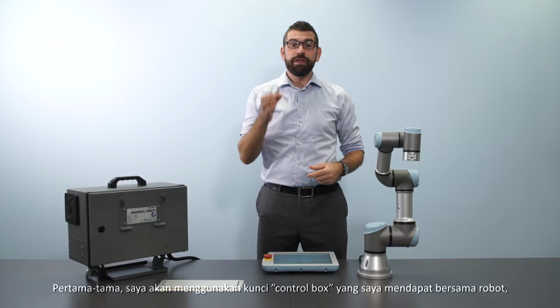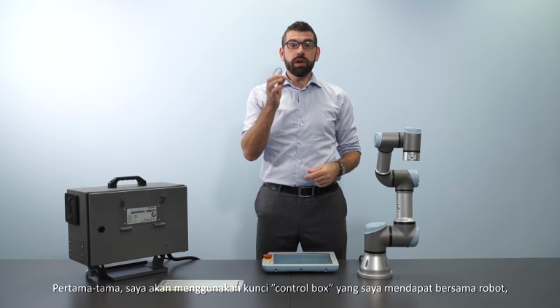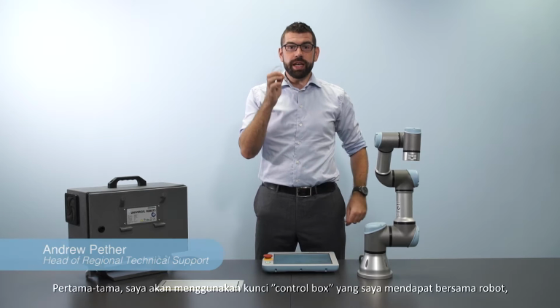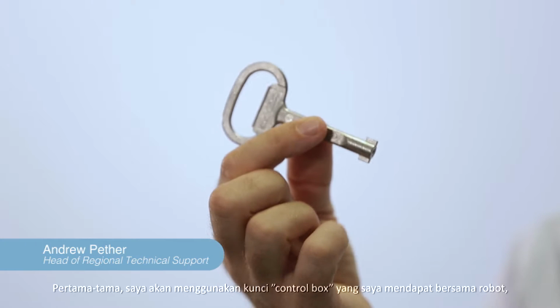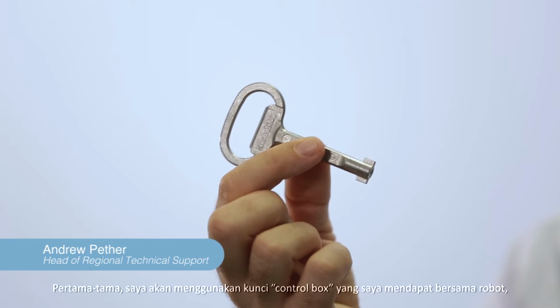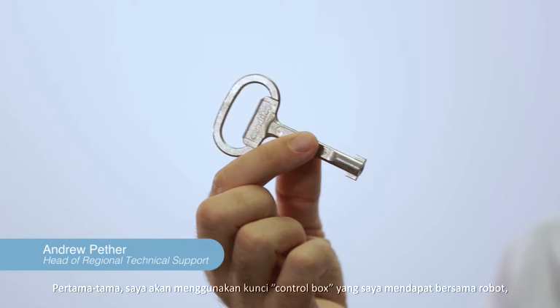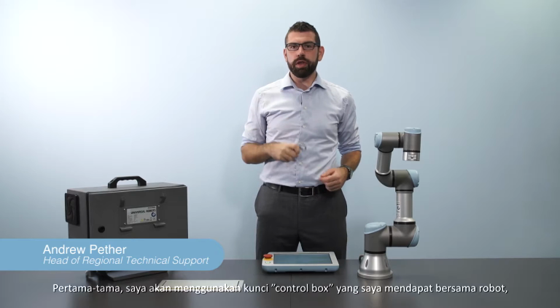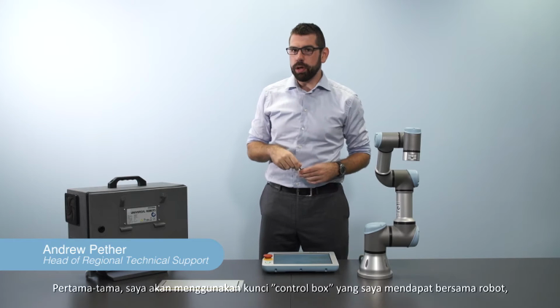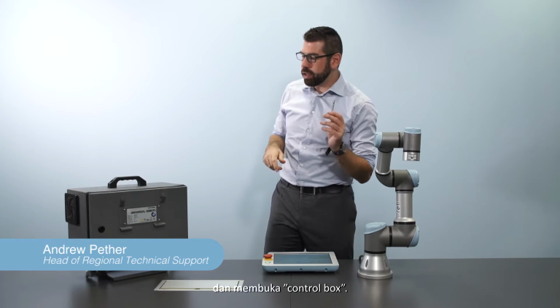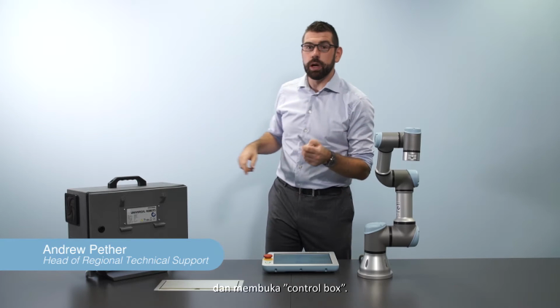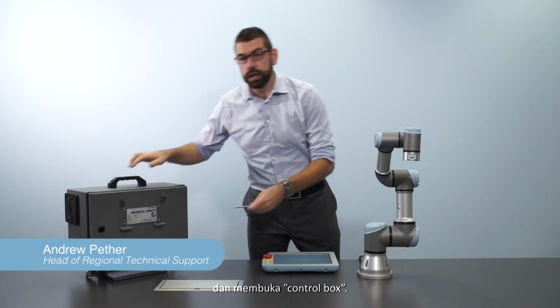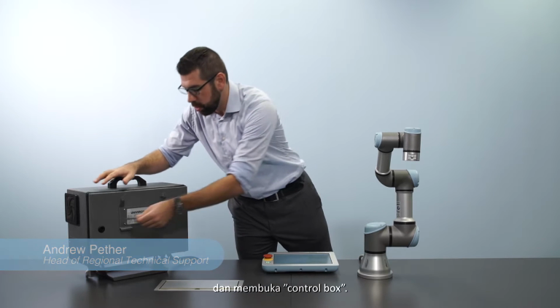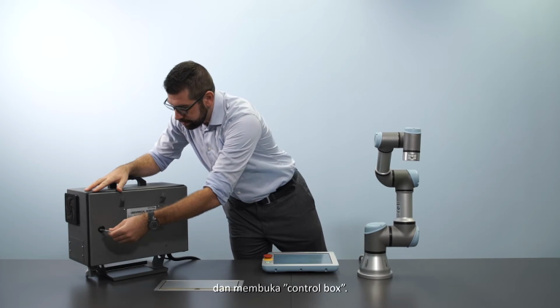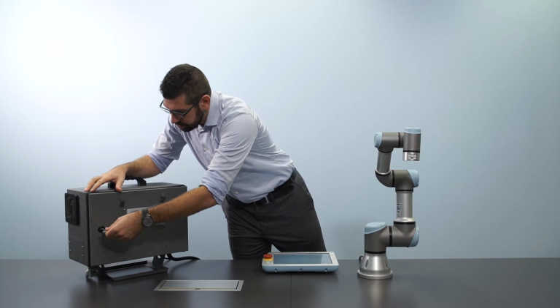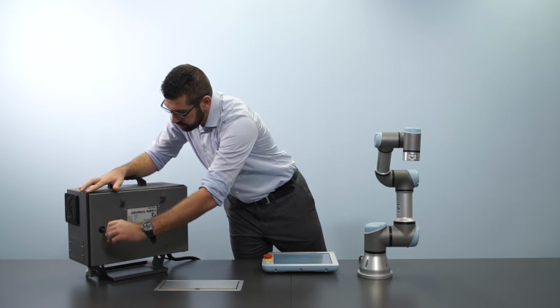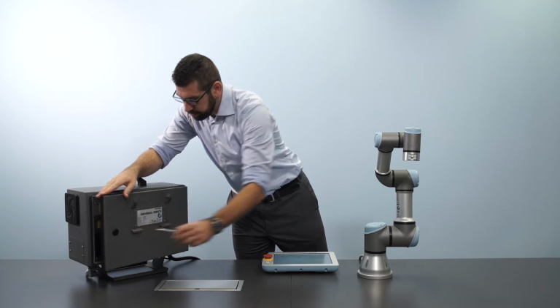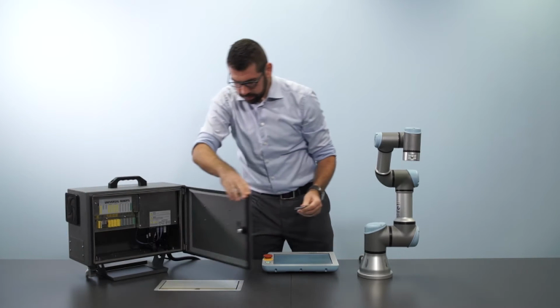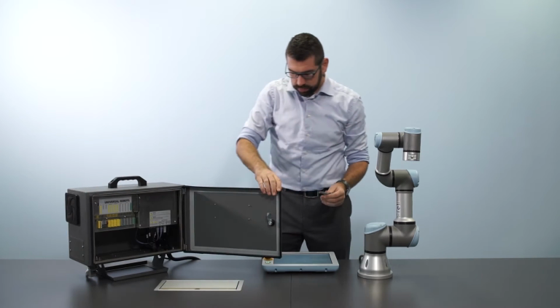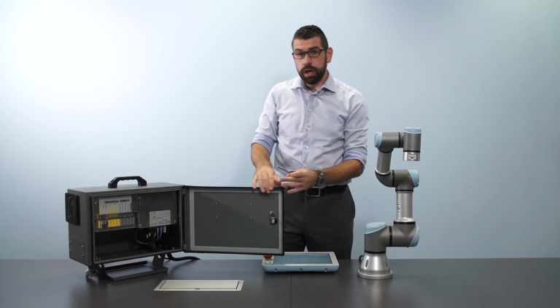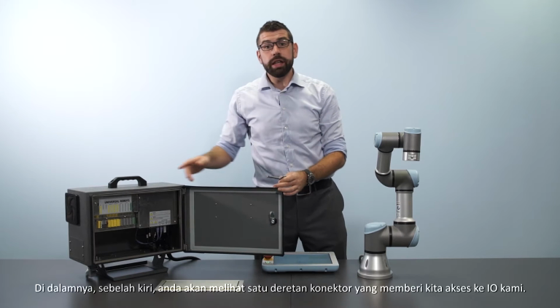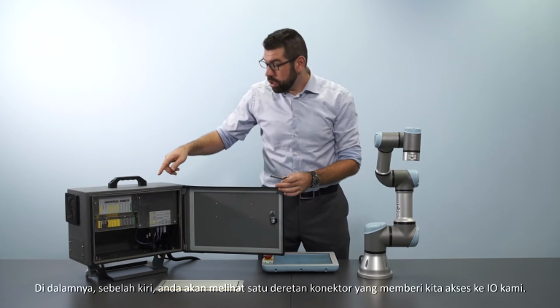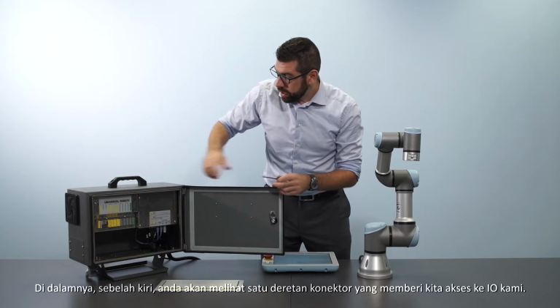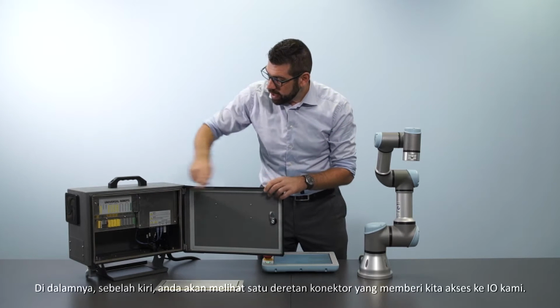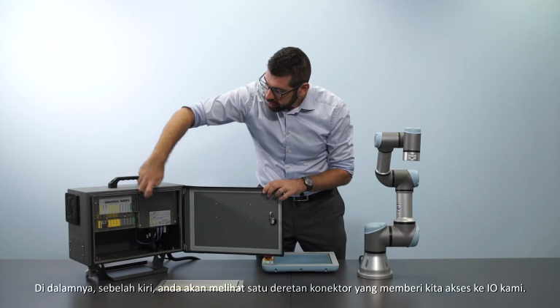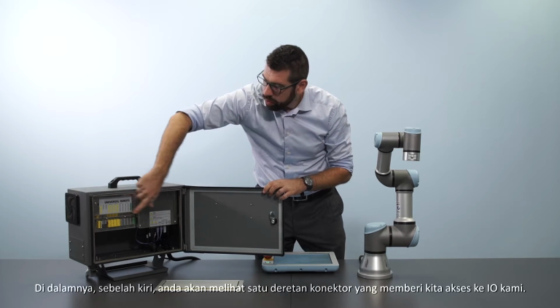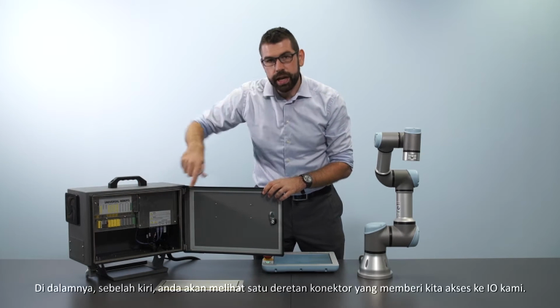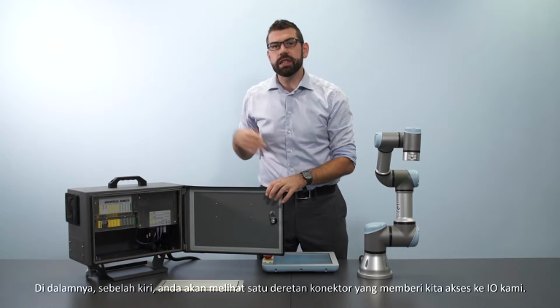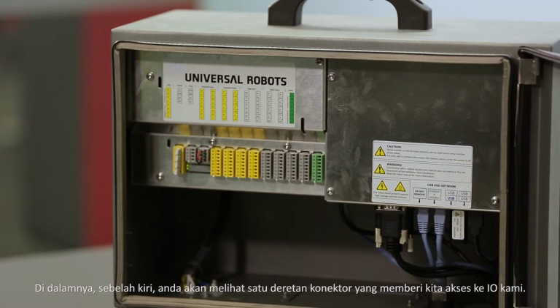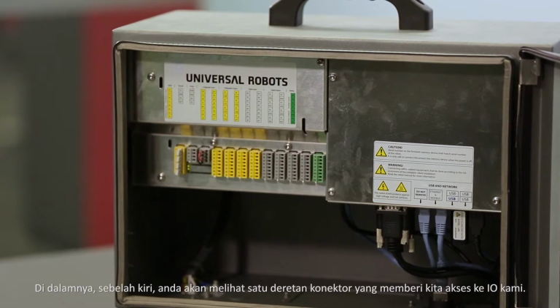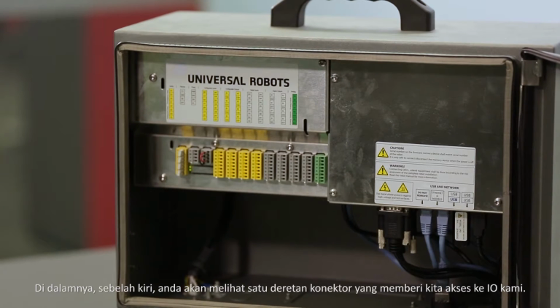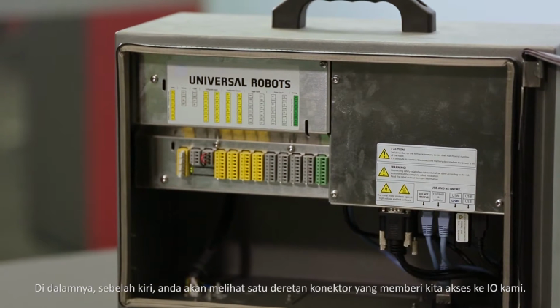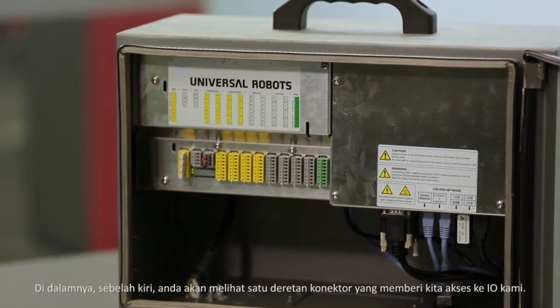First of all, I'm going to take my control box key that I get with the robot and open up the control box. Now inside, on the left hand side, you can see a row of connectors that give us access to our I/O.